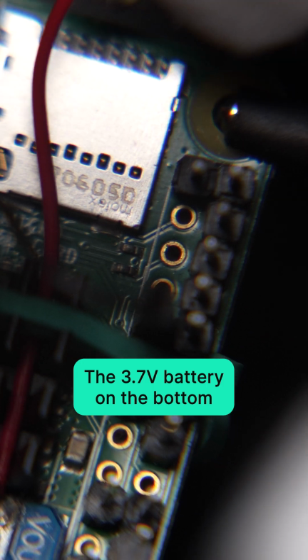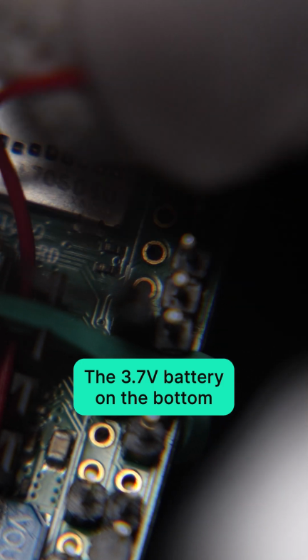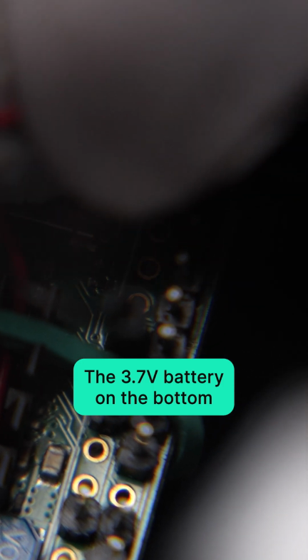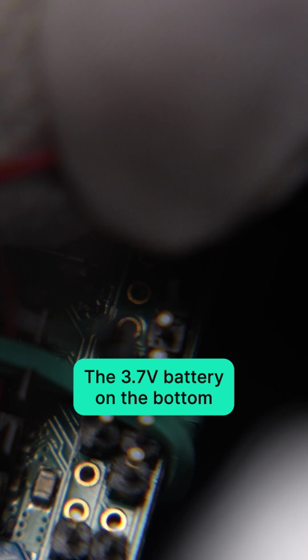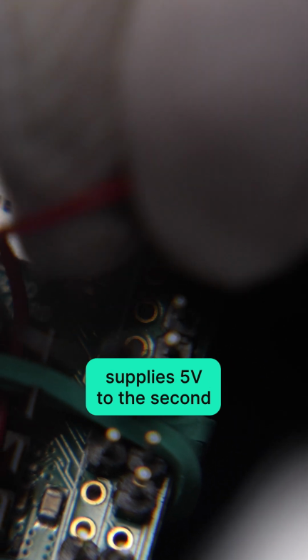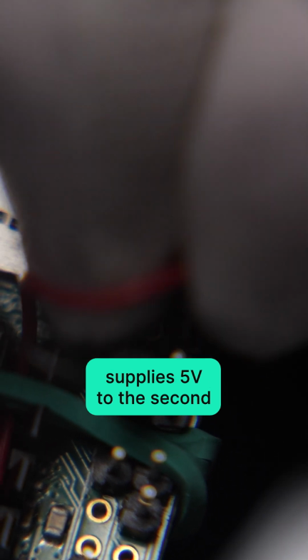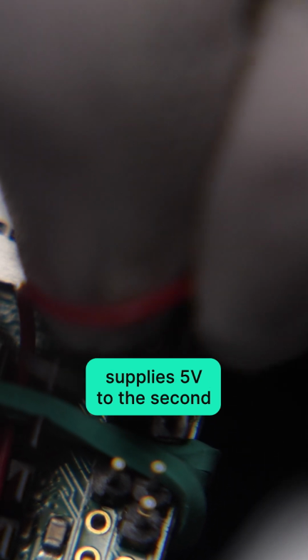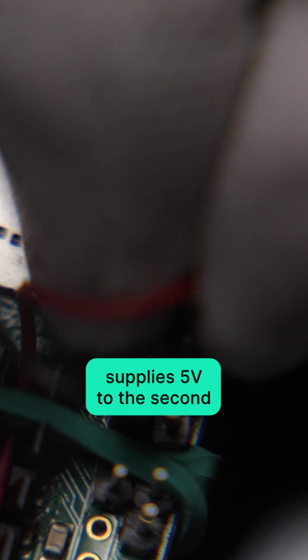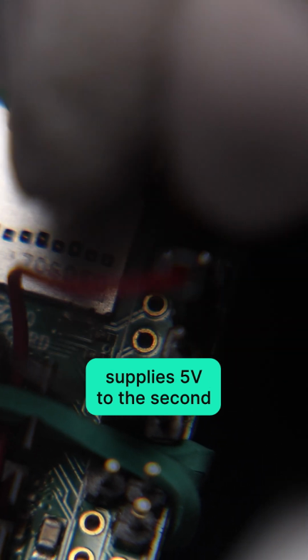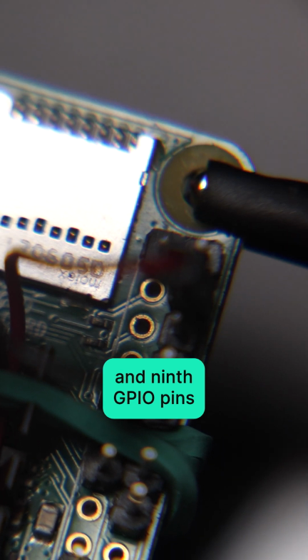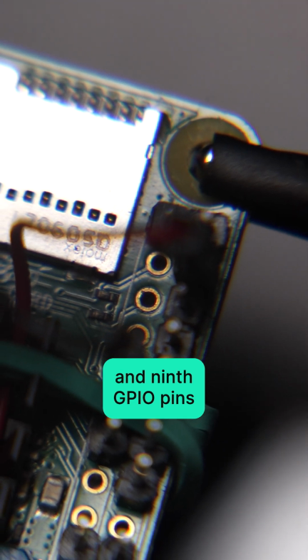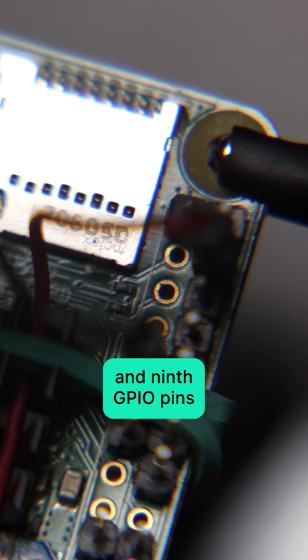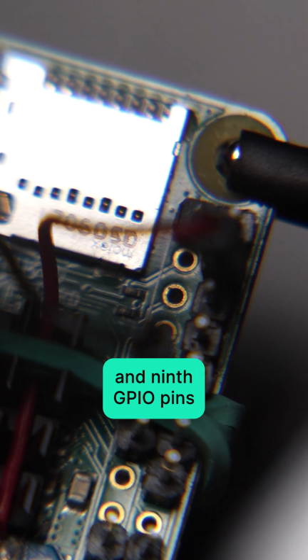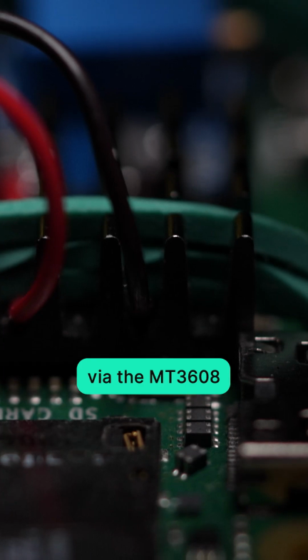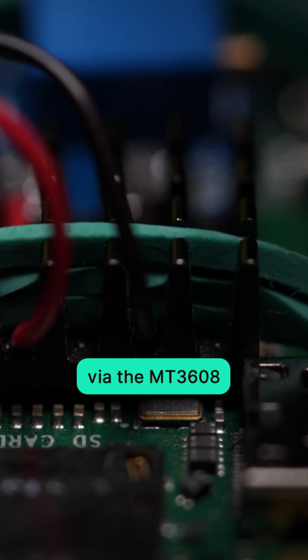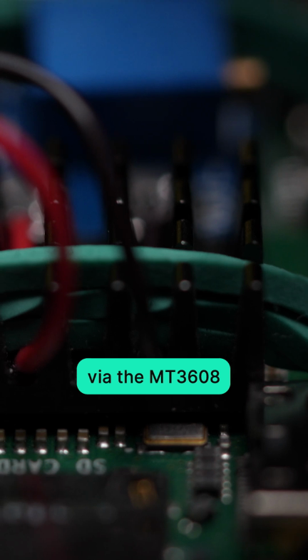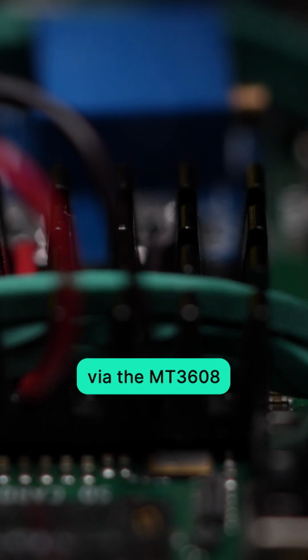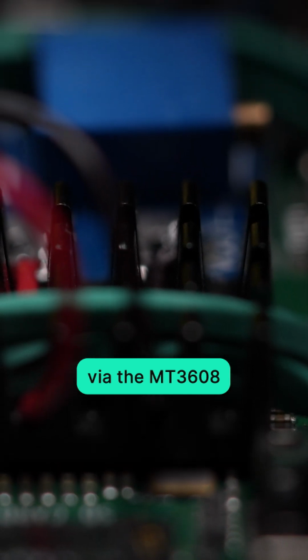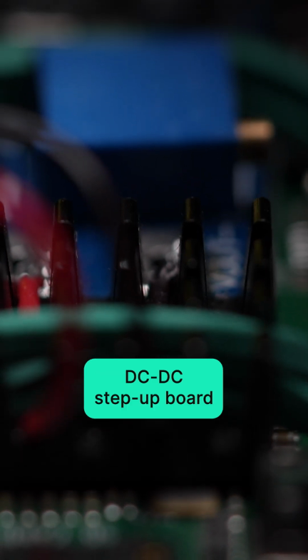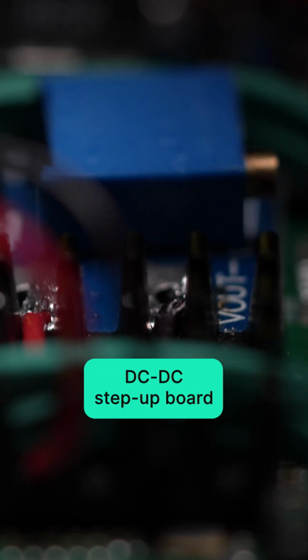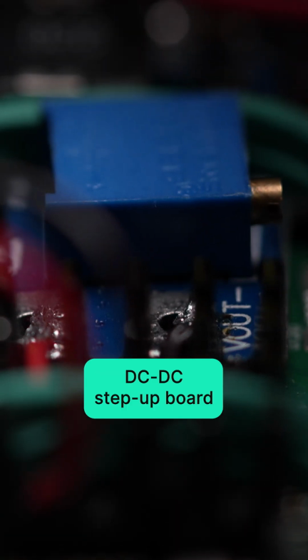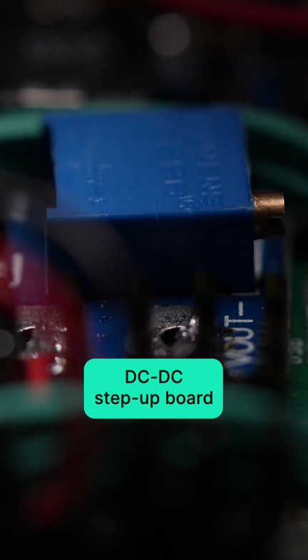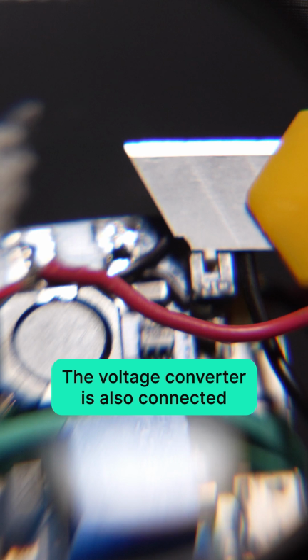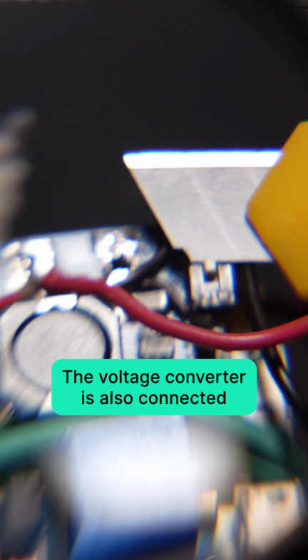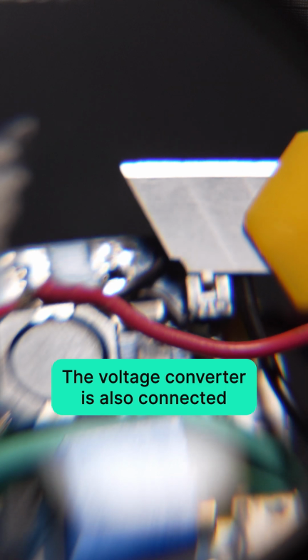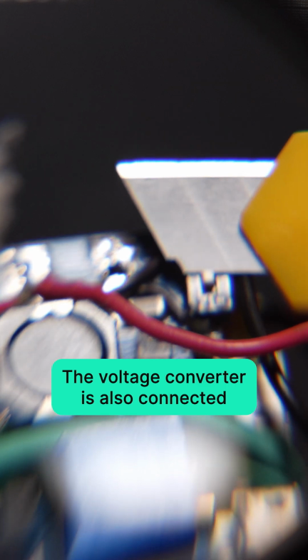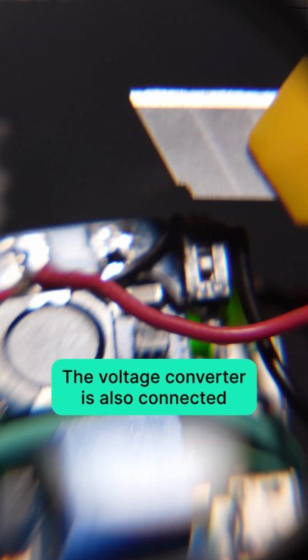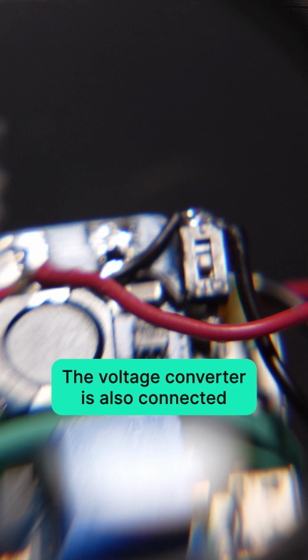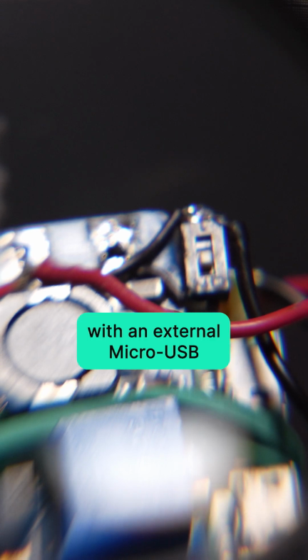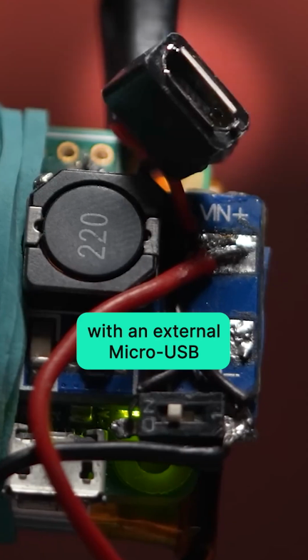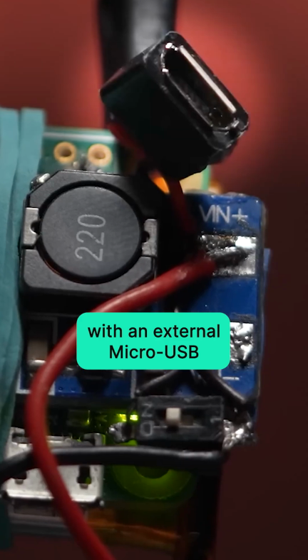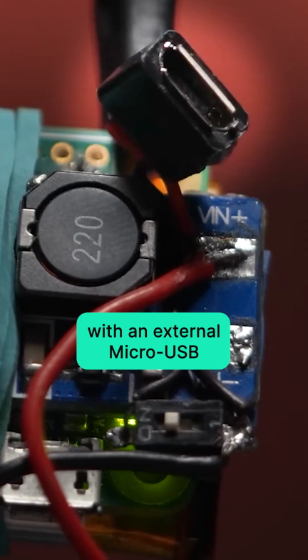The 3.7 volt battery on the bottom supplies 5 volts to the second and ninth GPIO pins via the MT3608 DC to DC step-up board. The voltage converter is also connected with an external micro USB.